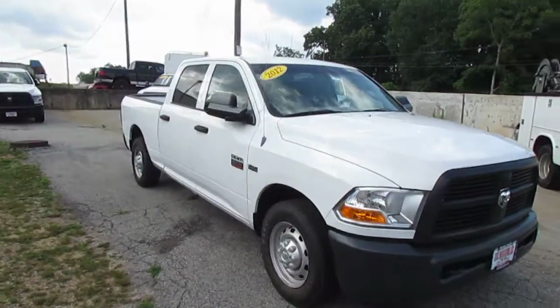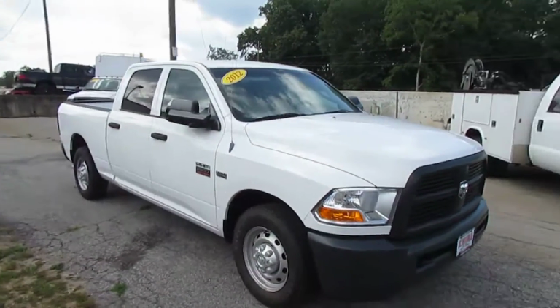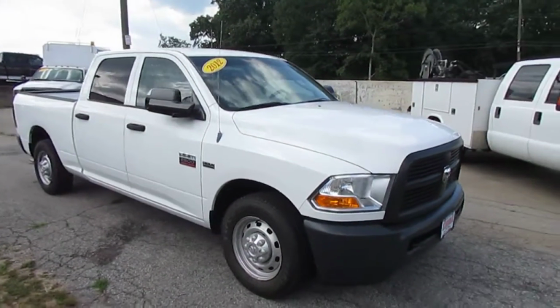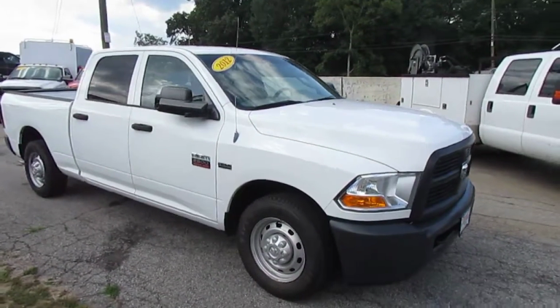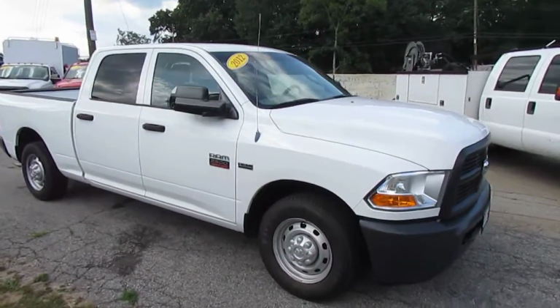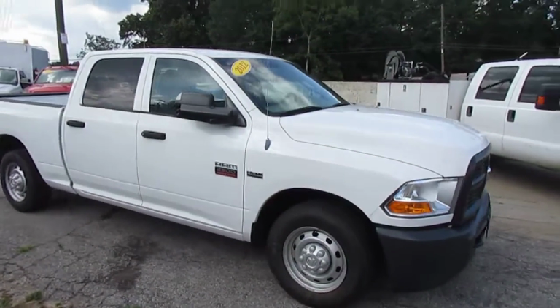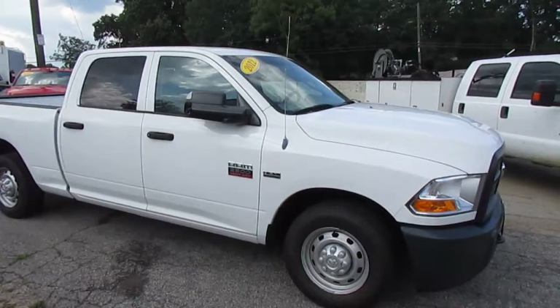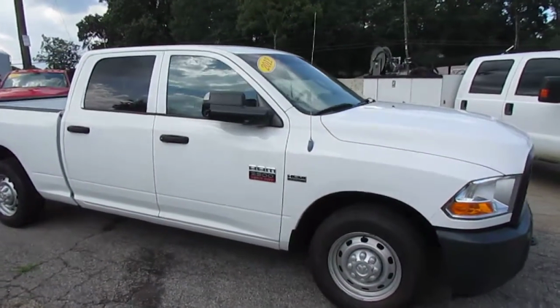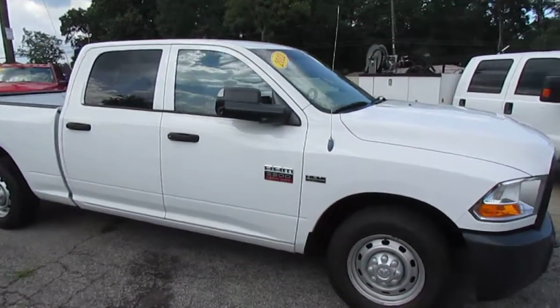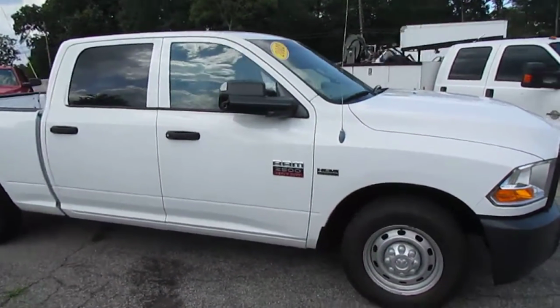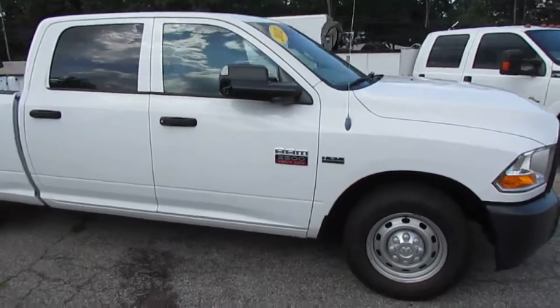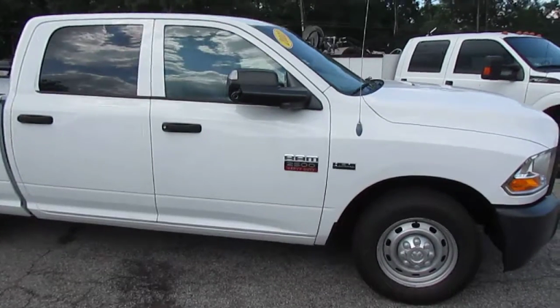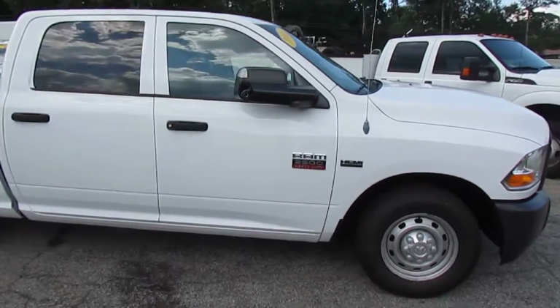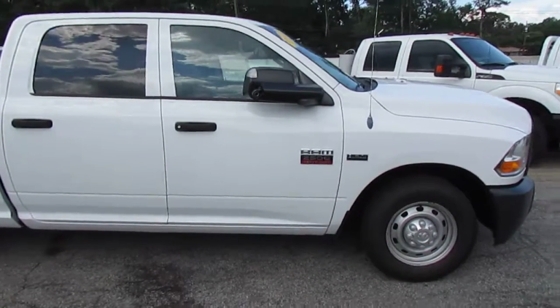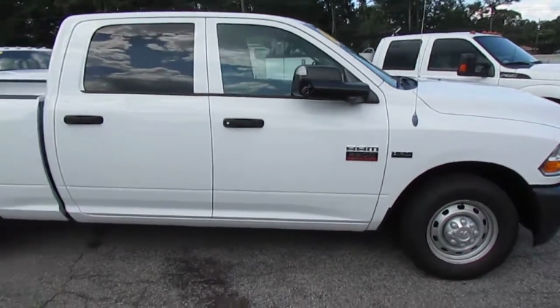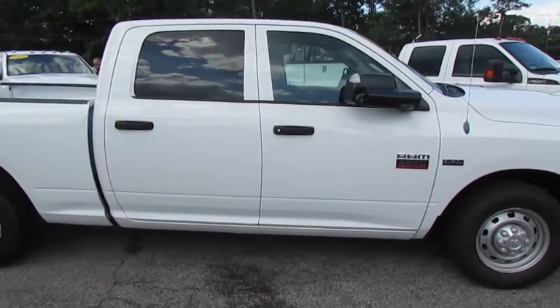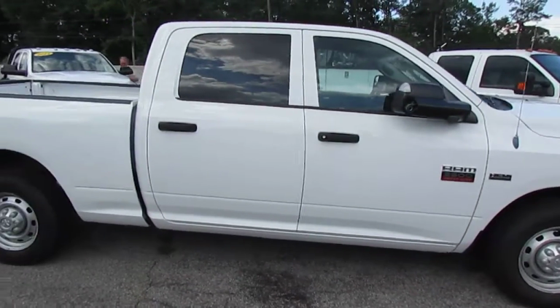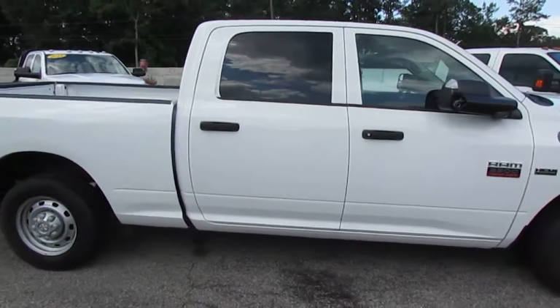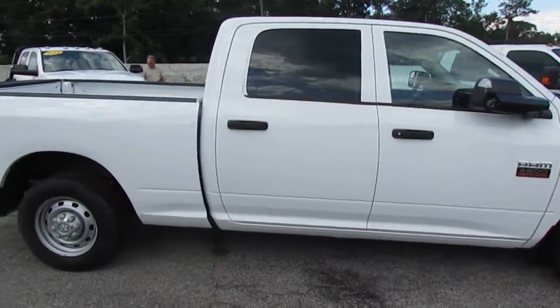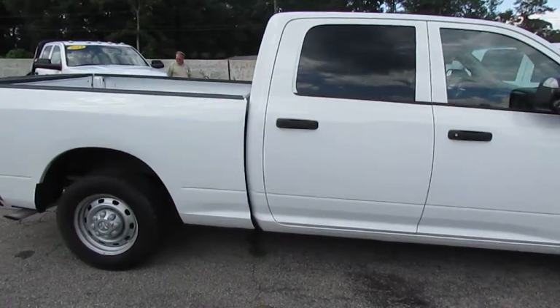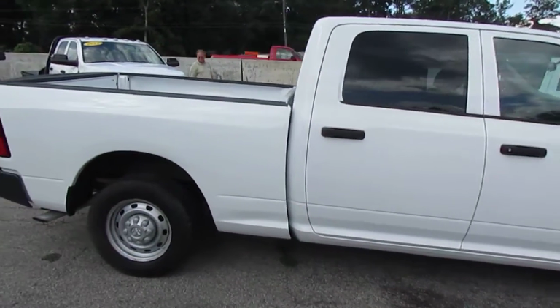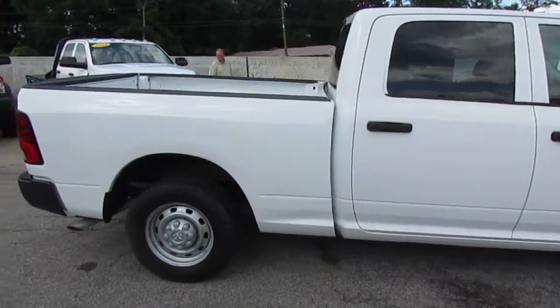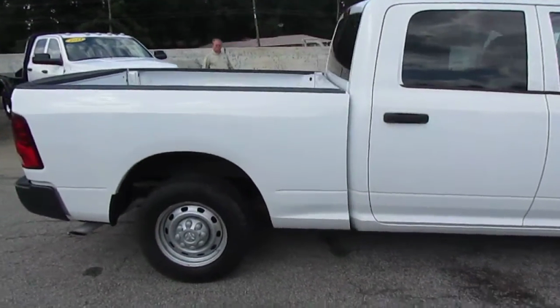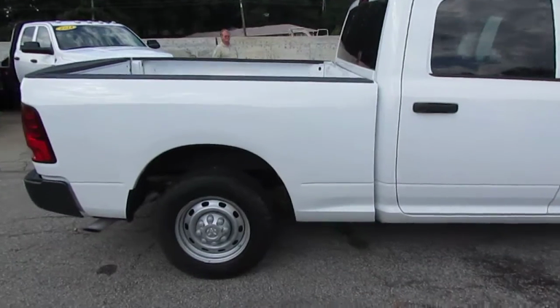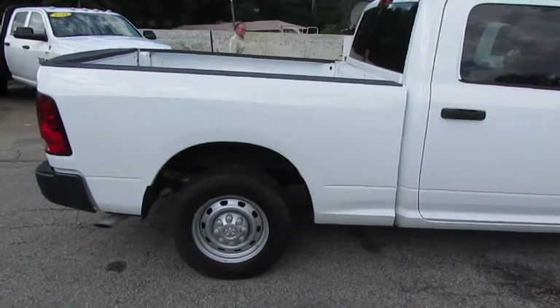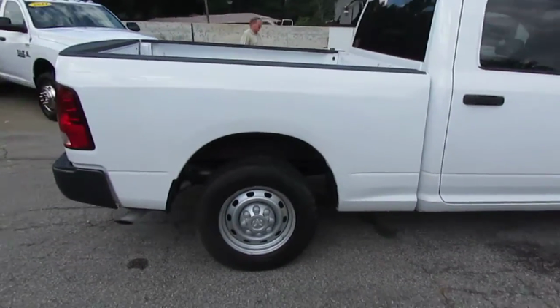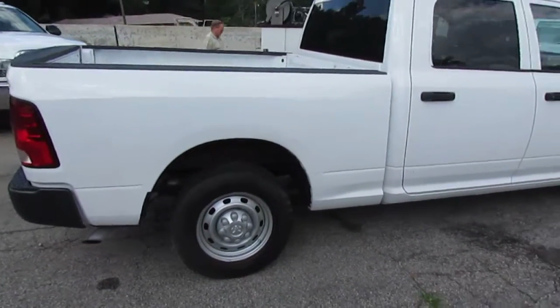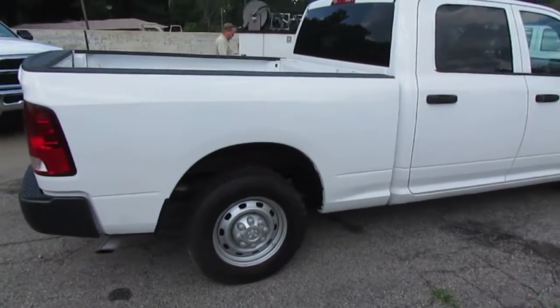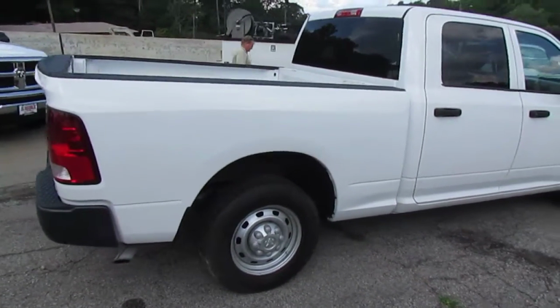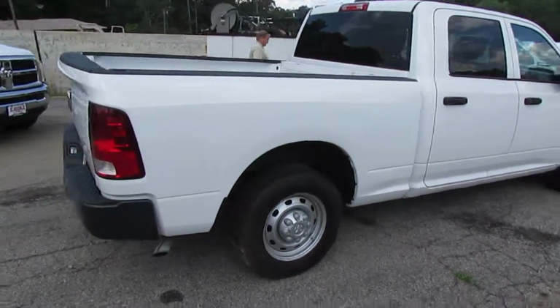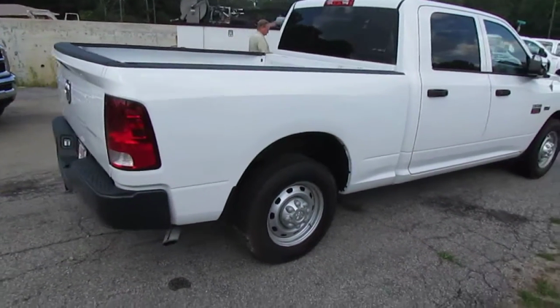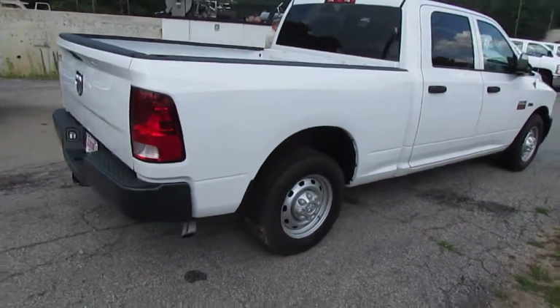Remember folks, you can always get great financing options here at JW Truck Sales. Interest rates start as low as 3.75%, zero money down, 100% financing. We also have options for no payments for 60 days.